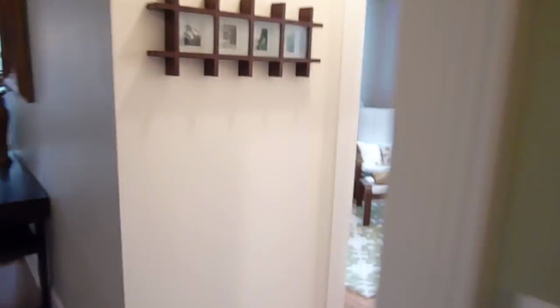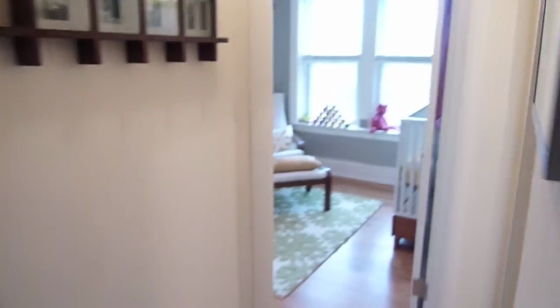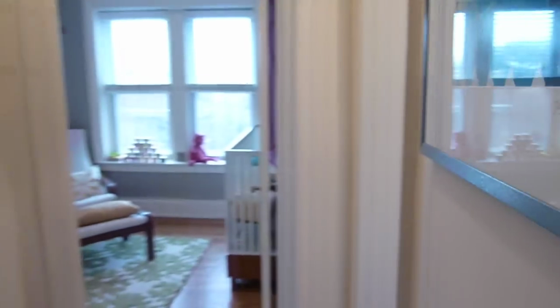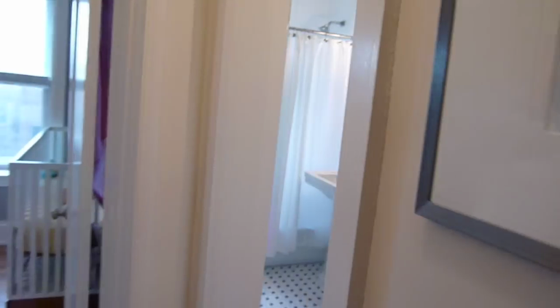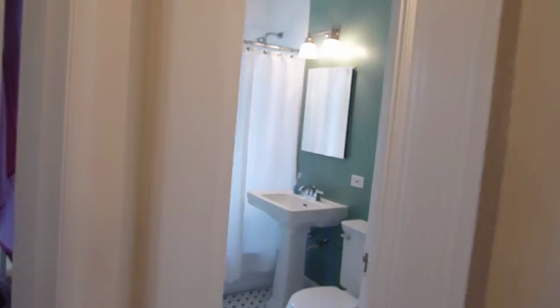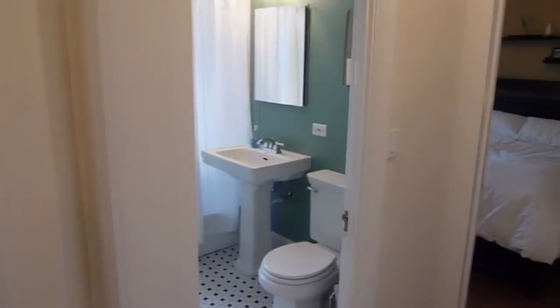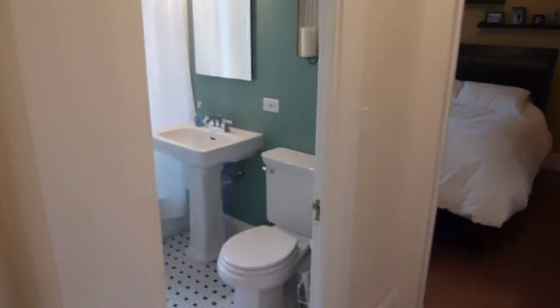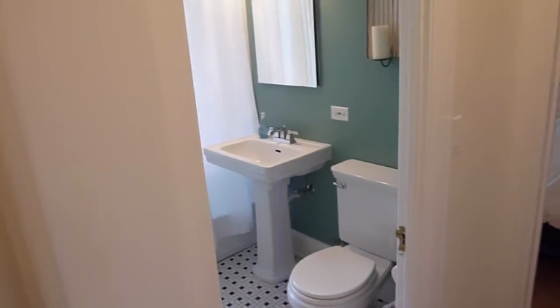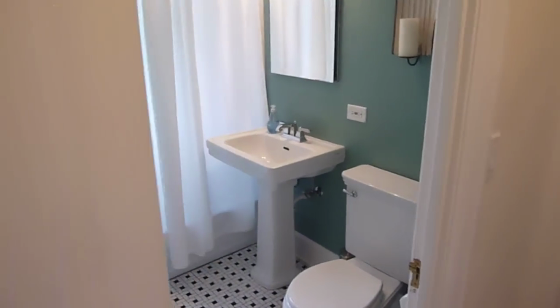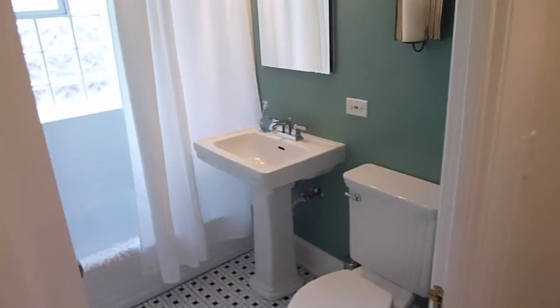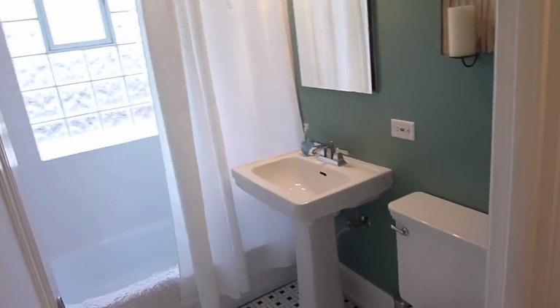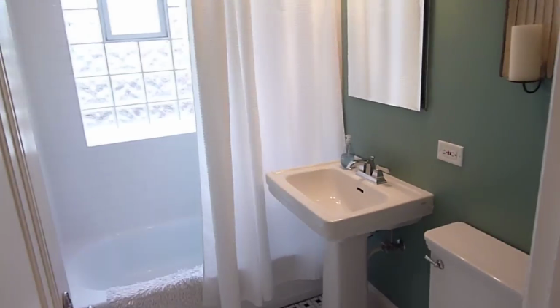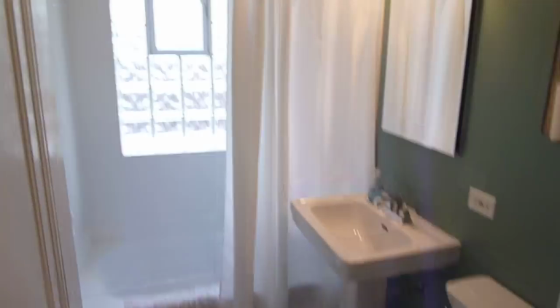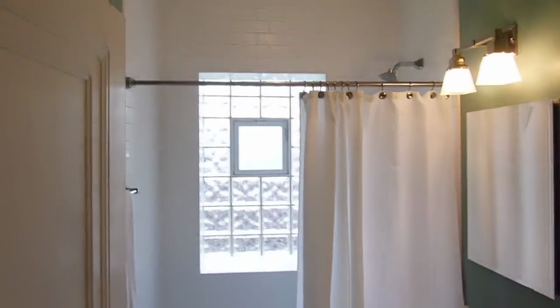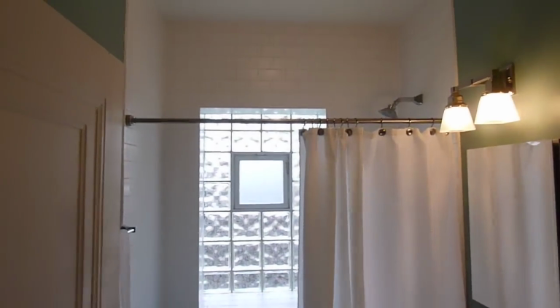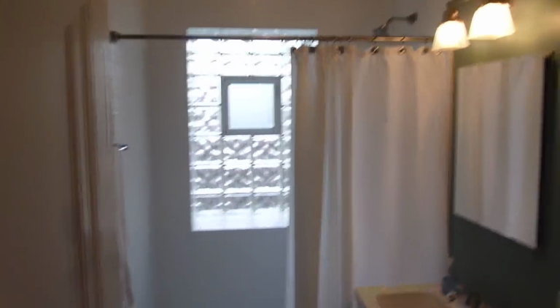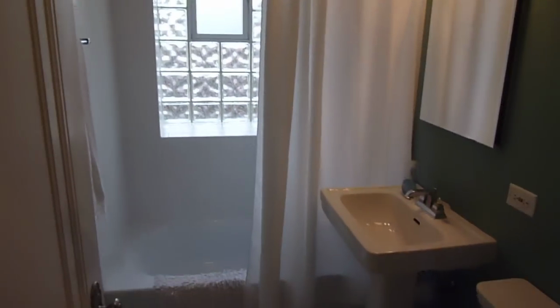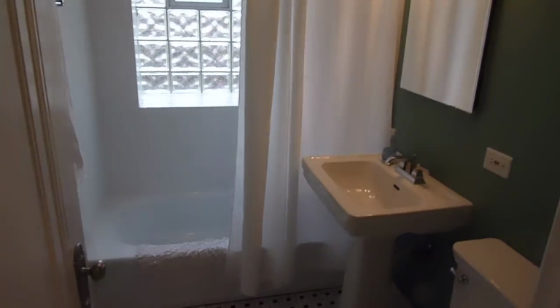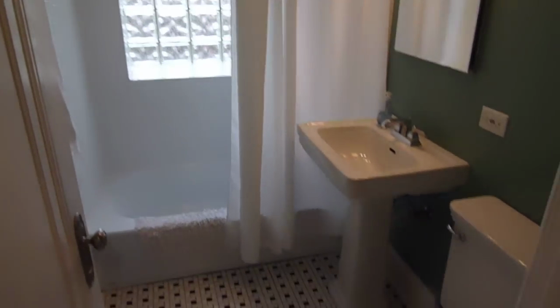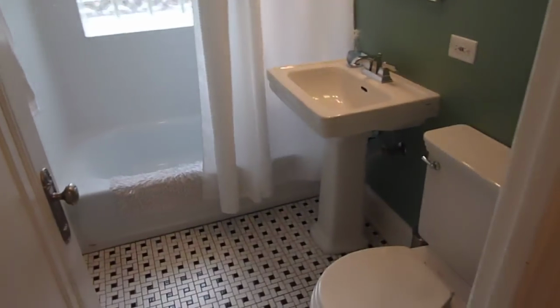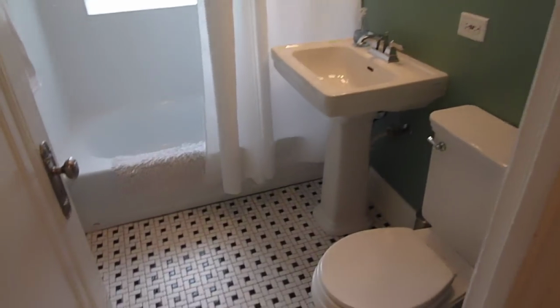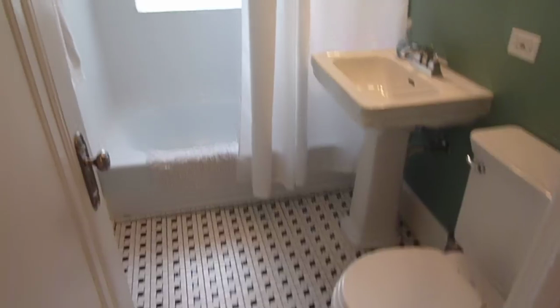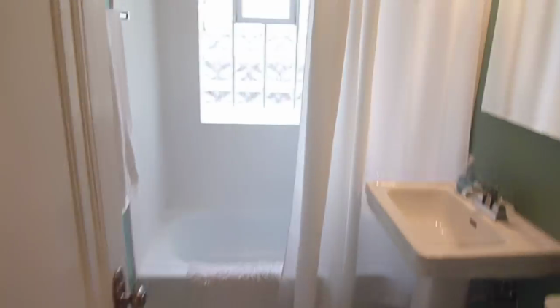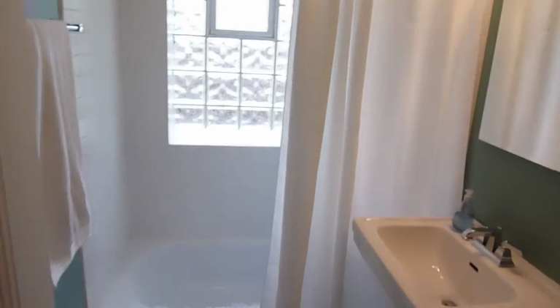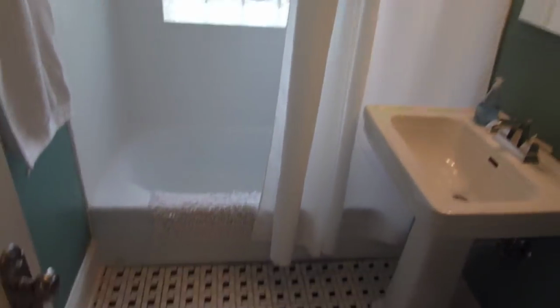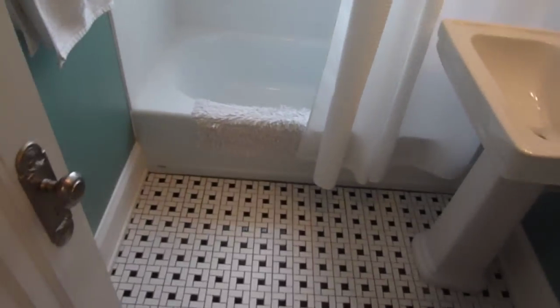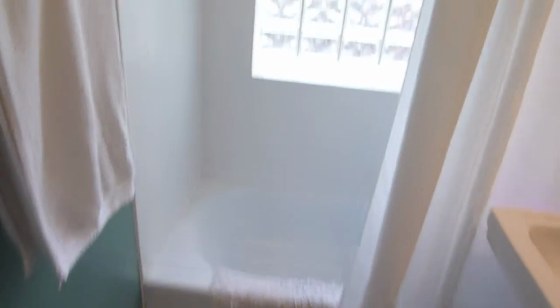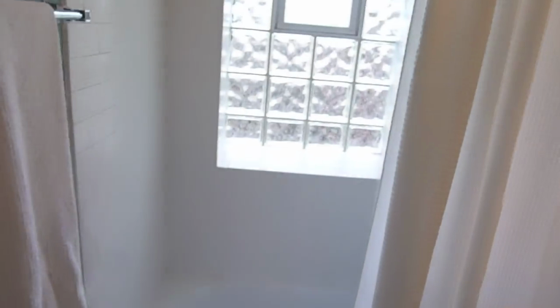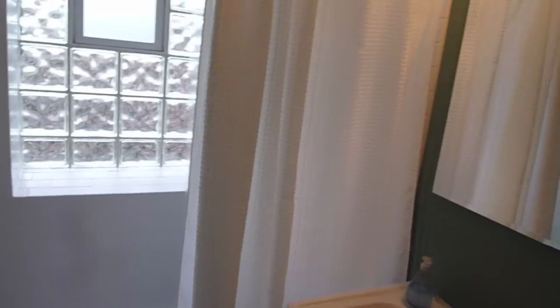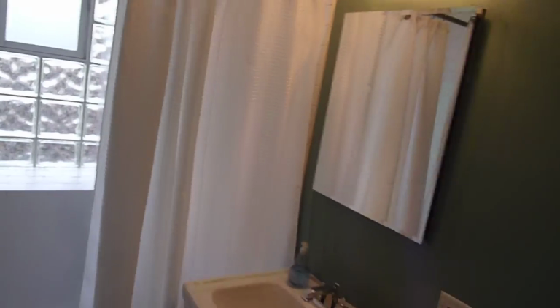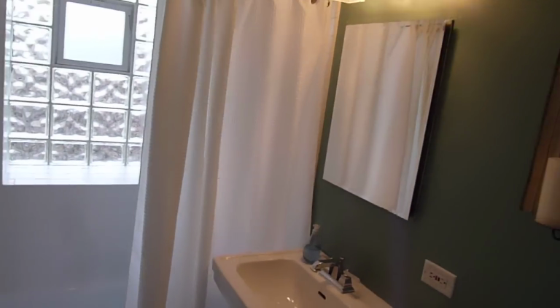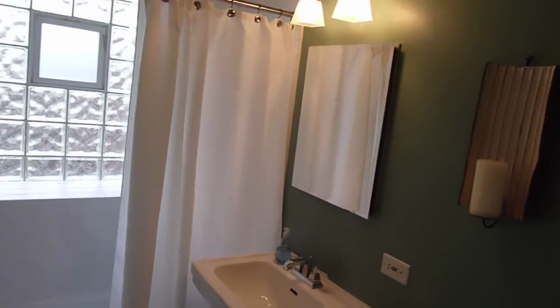Now we go into the master suite area. You have a vintage decor bathroom which is really pretty — very period pieces here. It's bright and sunny with a nice window.